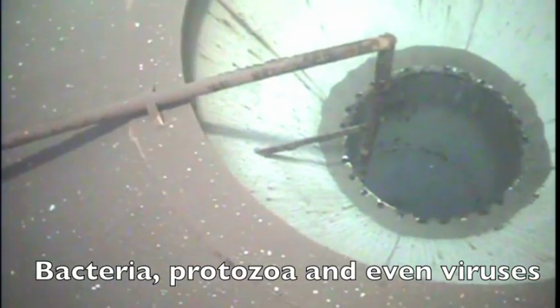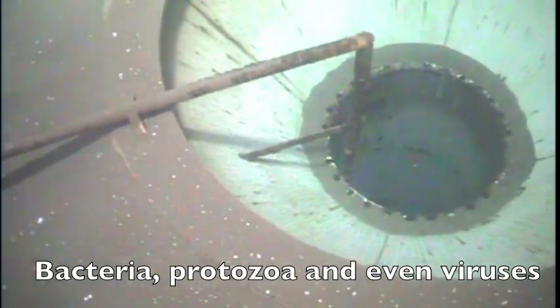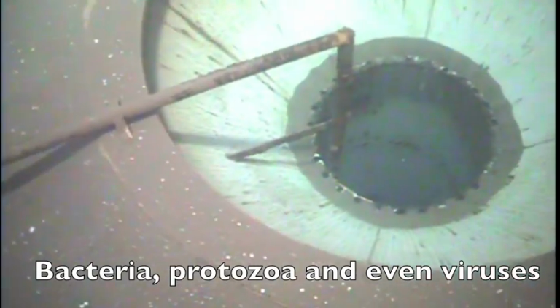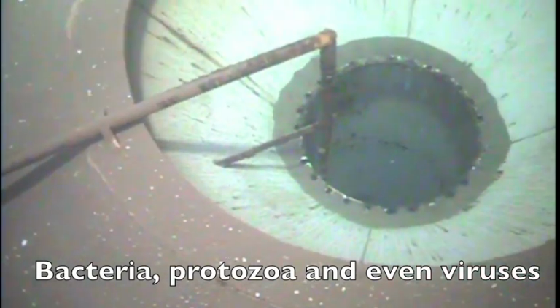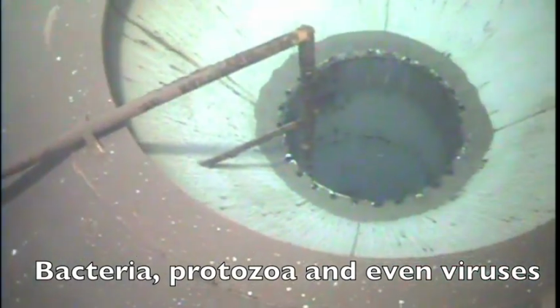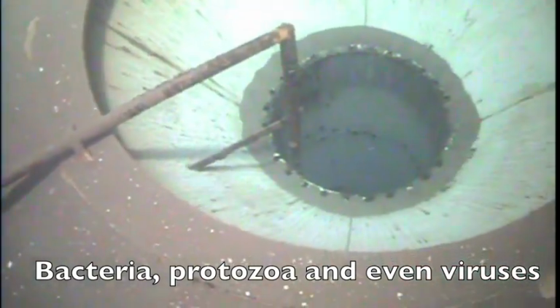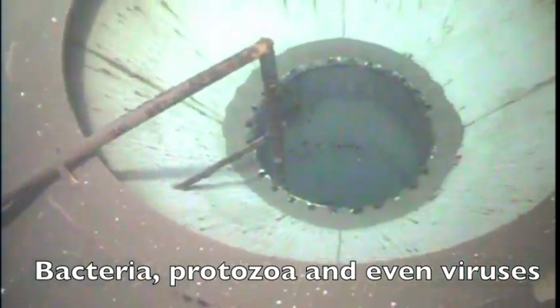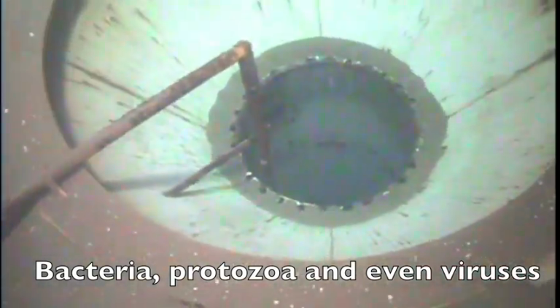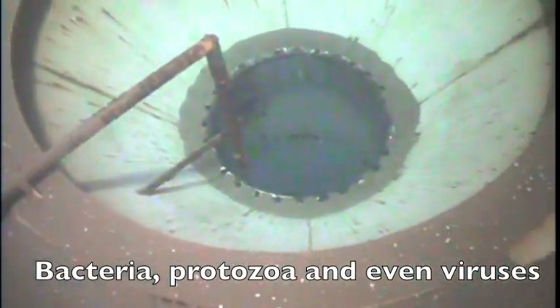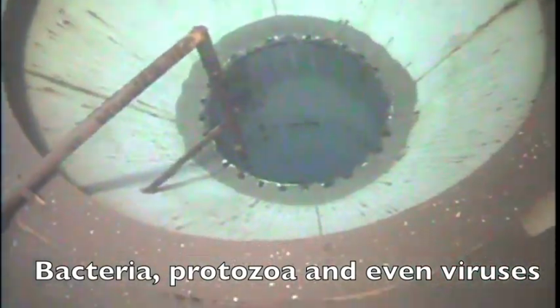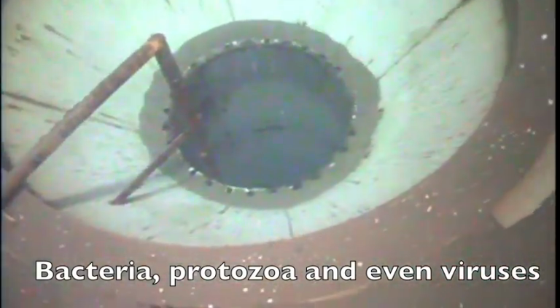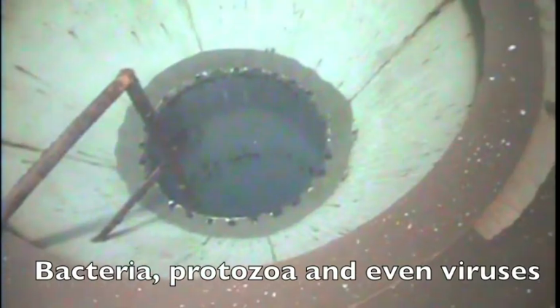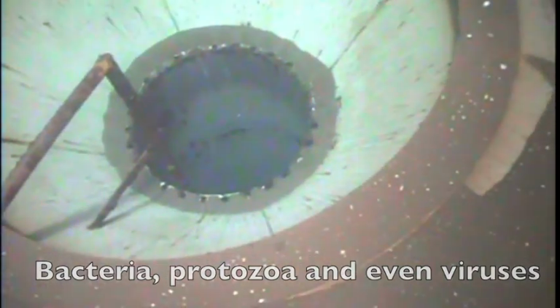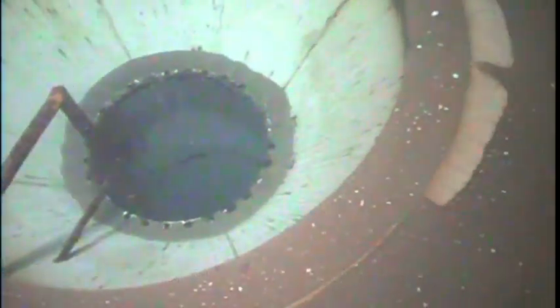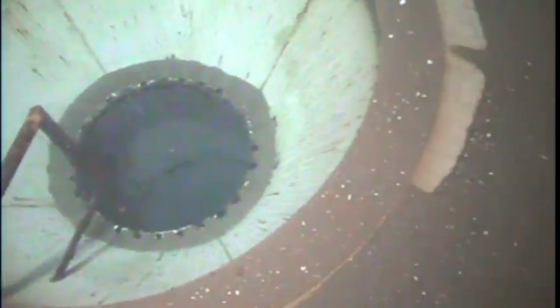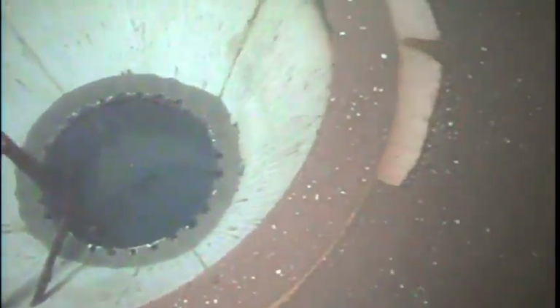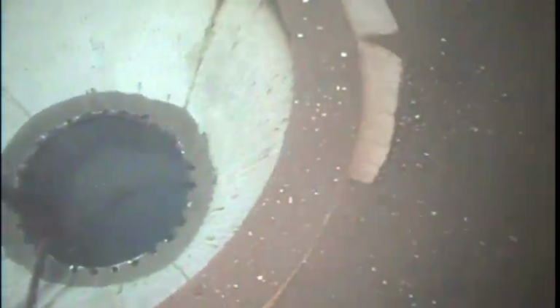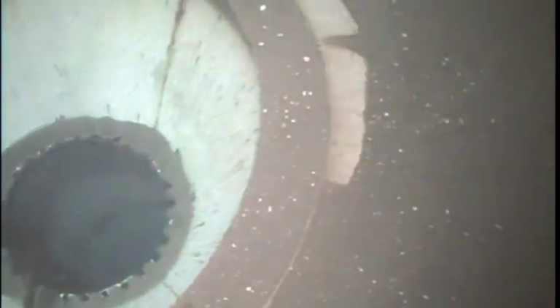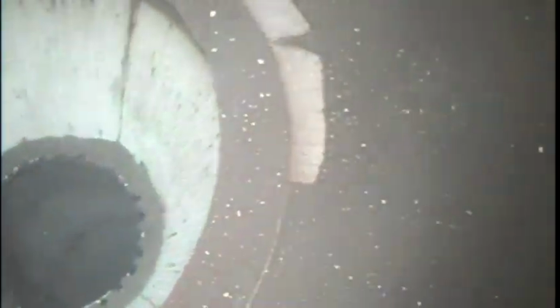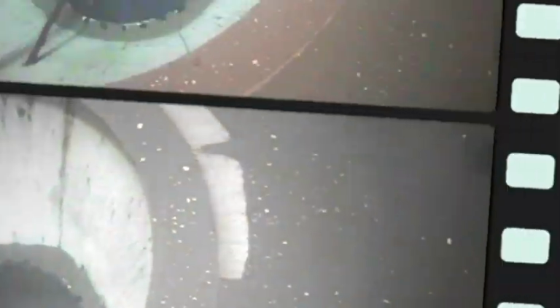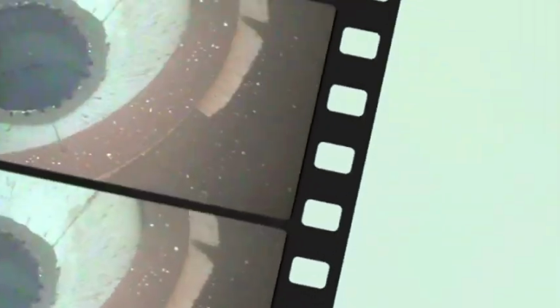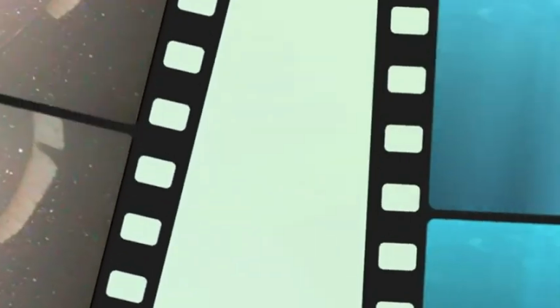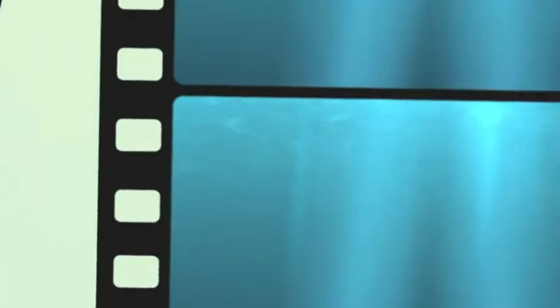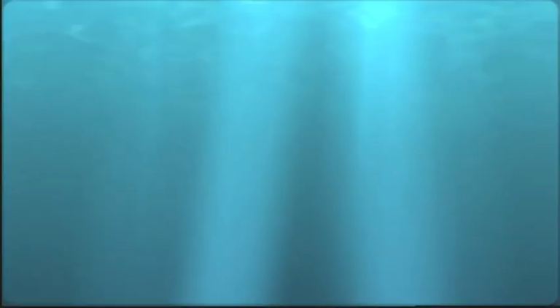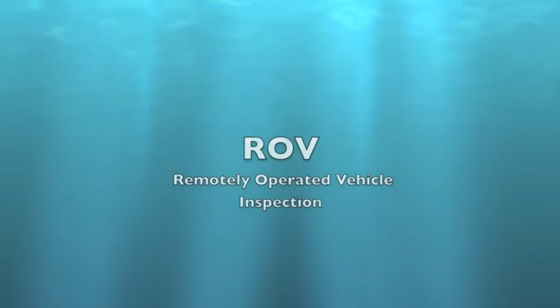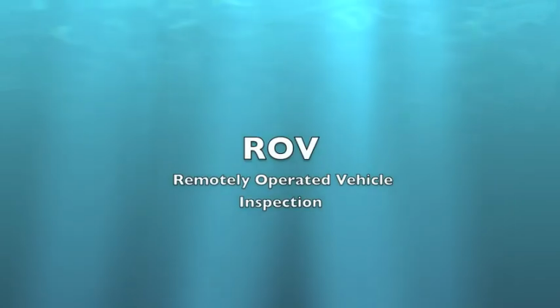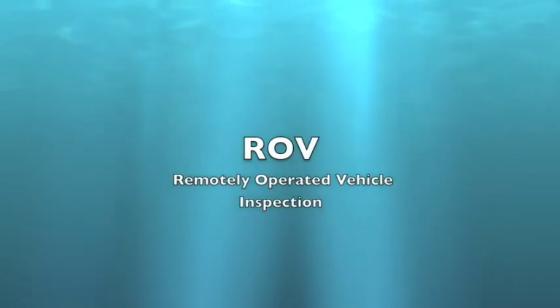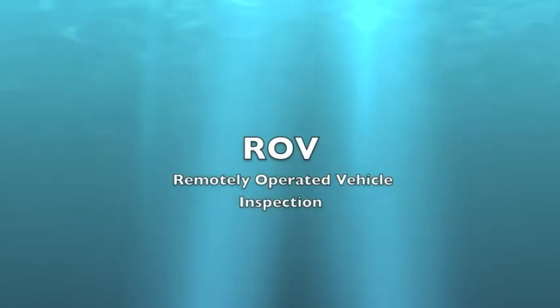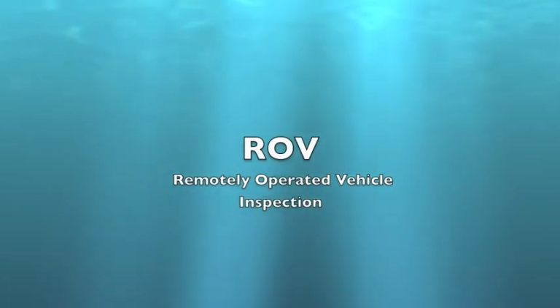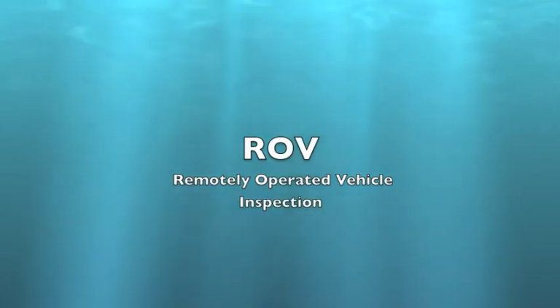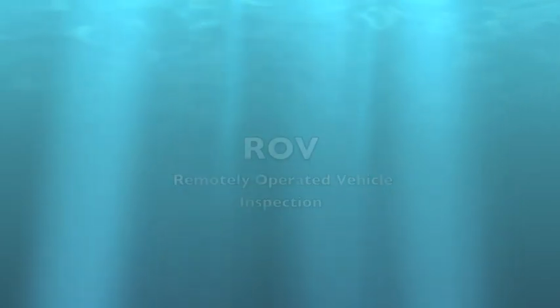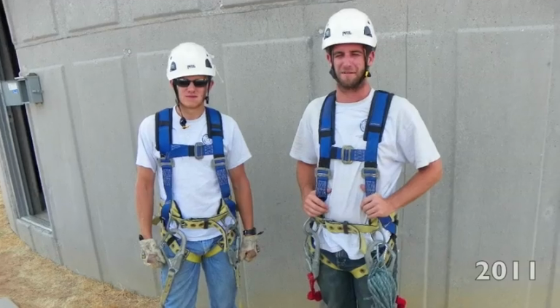The protozoa you're probably familiar with is cryptosporidium. Crypto can seep into almost any kind of water plant that gets its water from surface water.